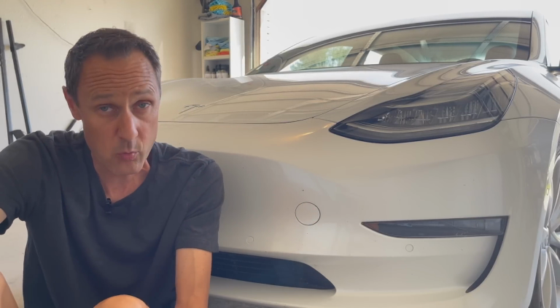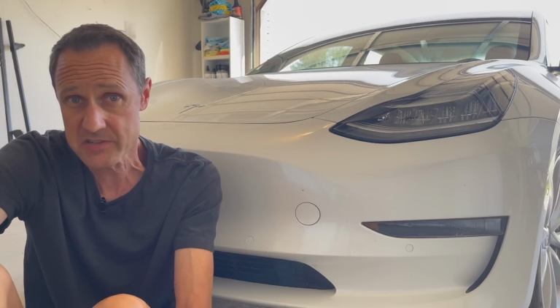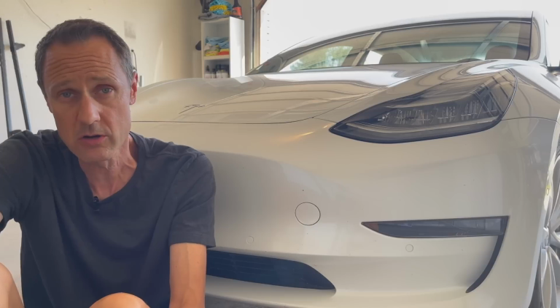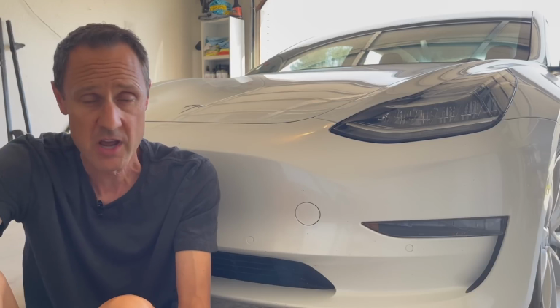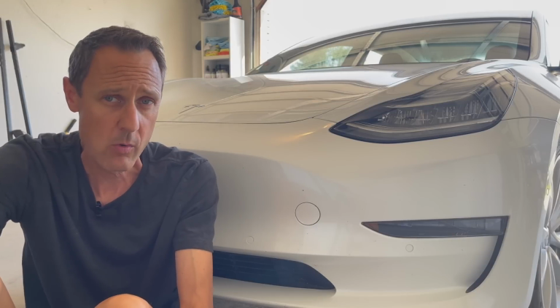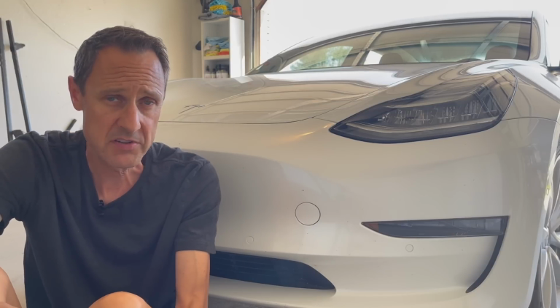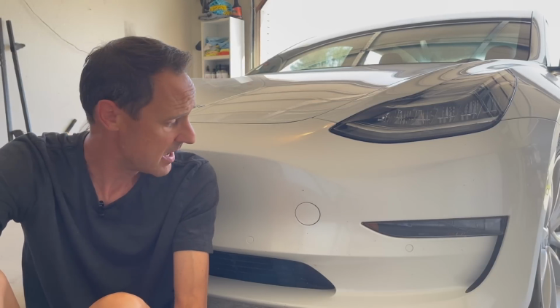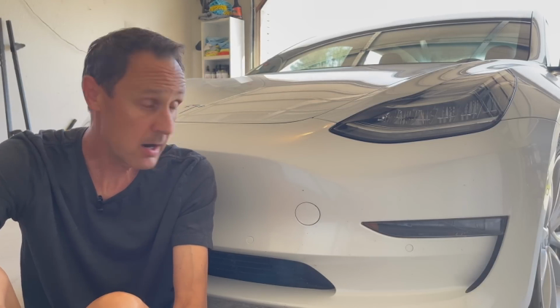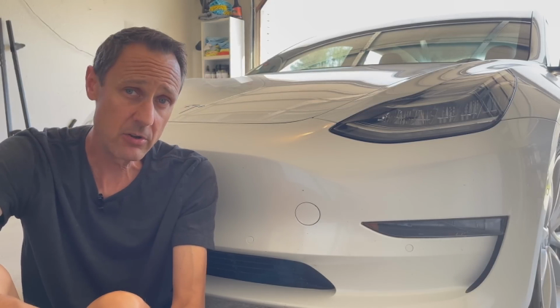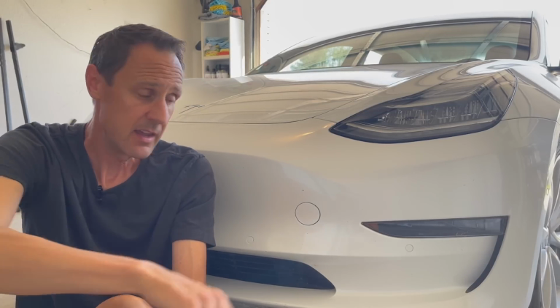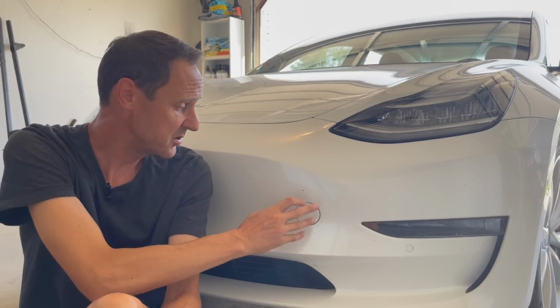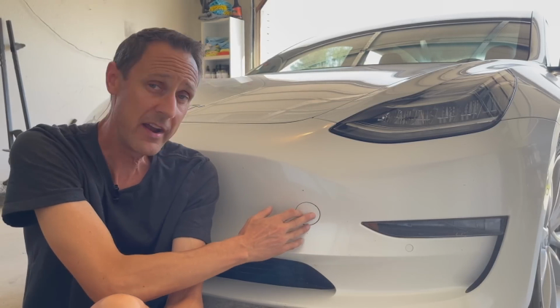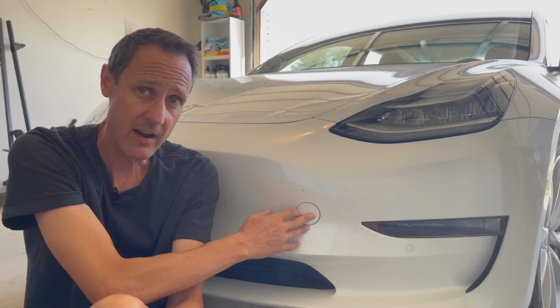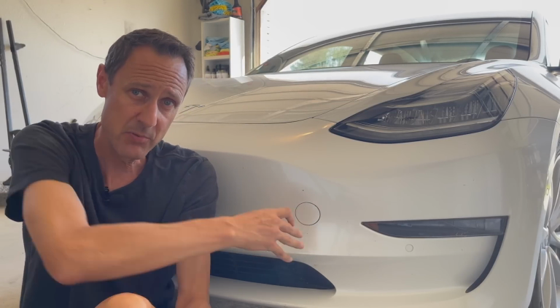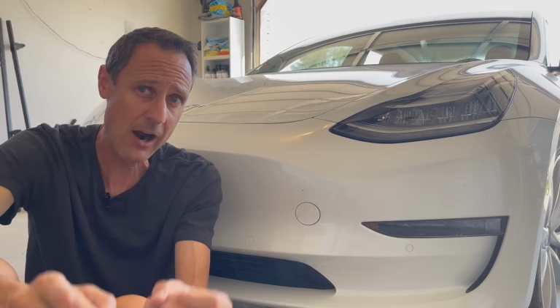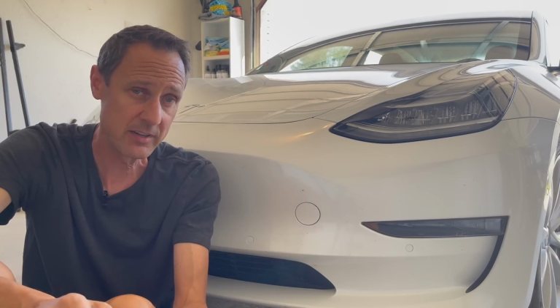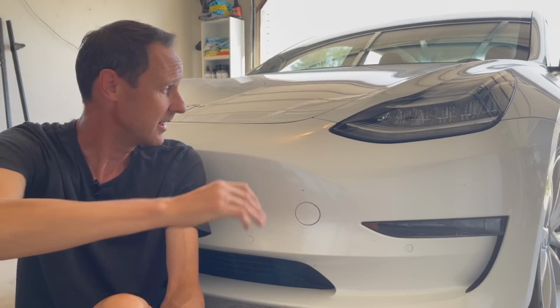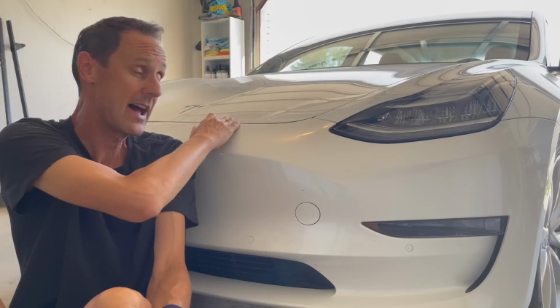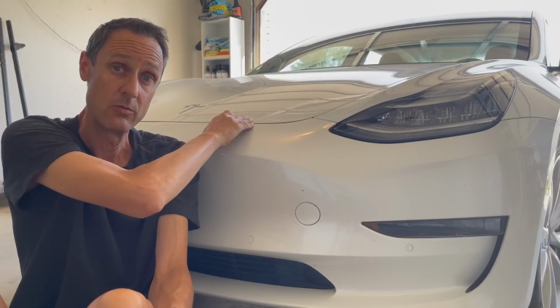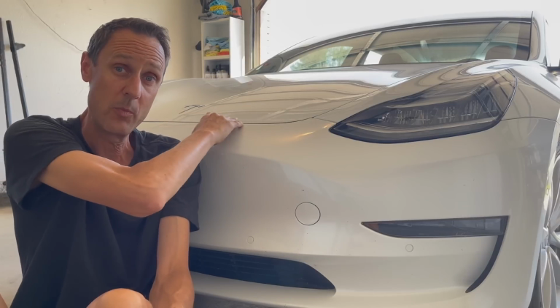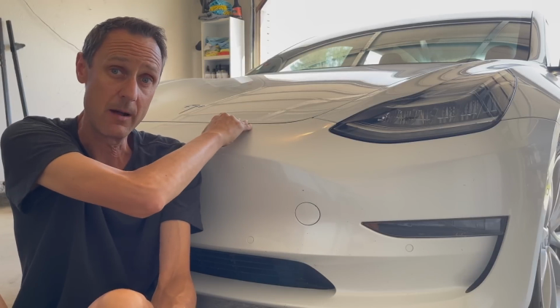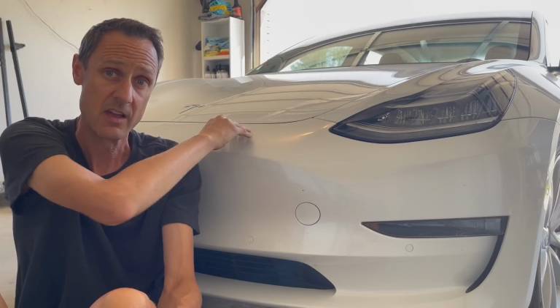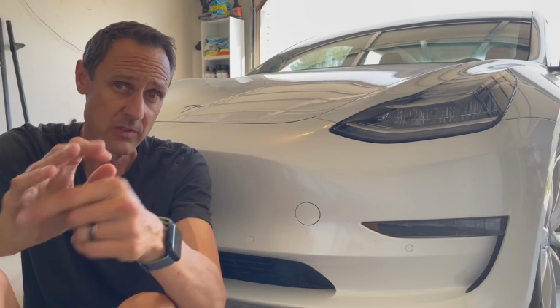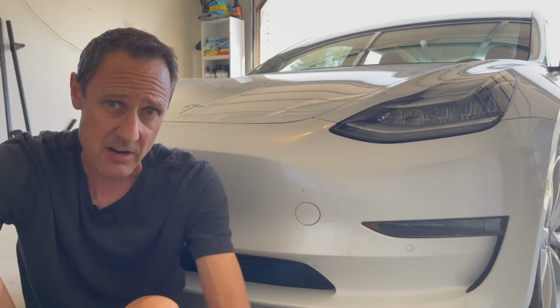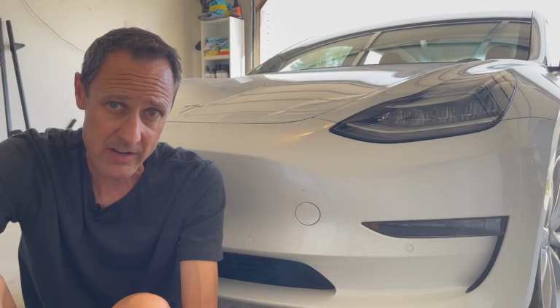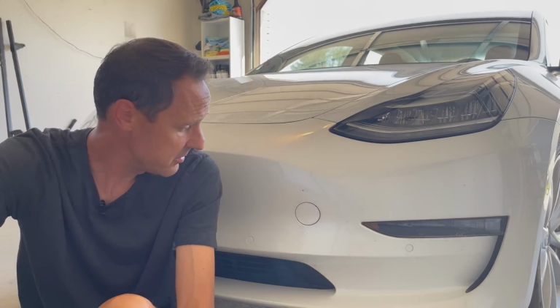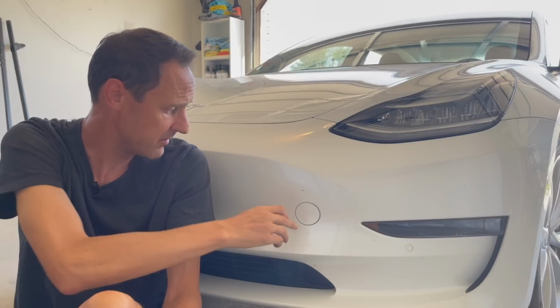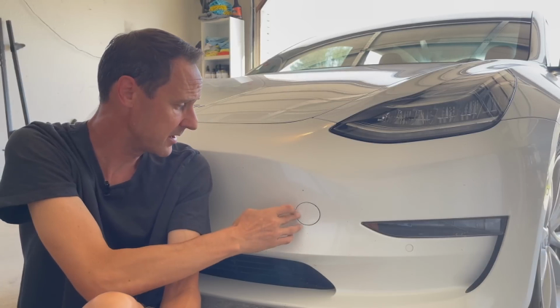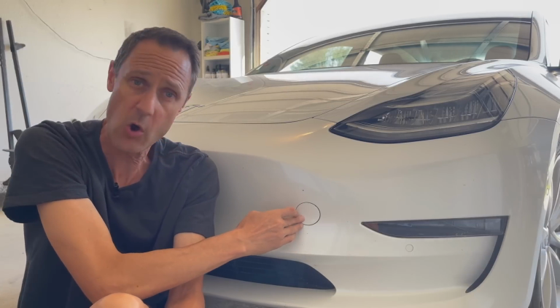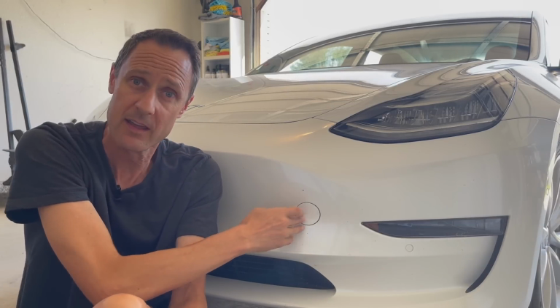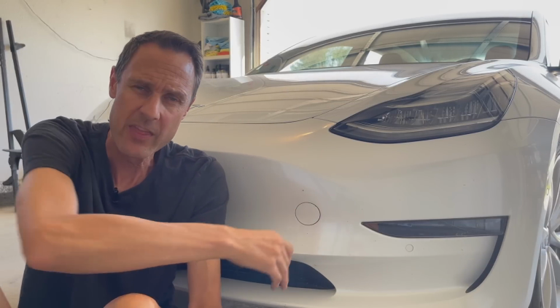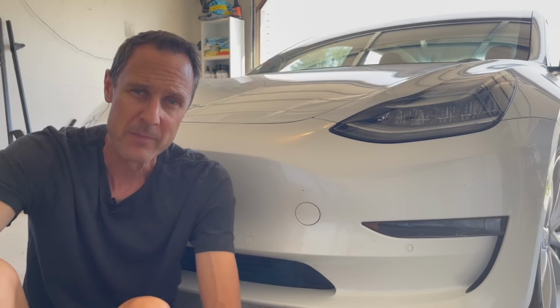Number one, as a tow hook, and number two, it has two wires in there. You put some power to it and that will open this up. So let's start off by showing you how to get this open, and then we'll go from there.